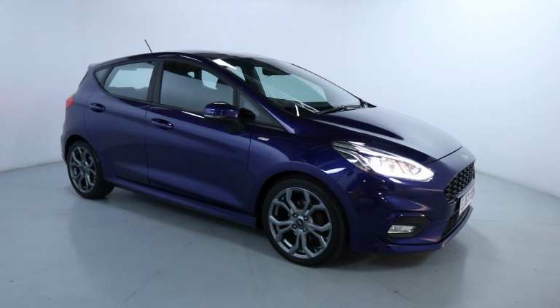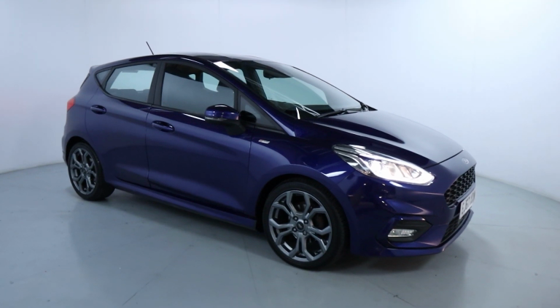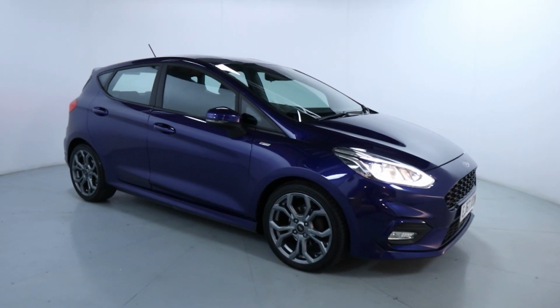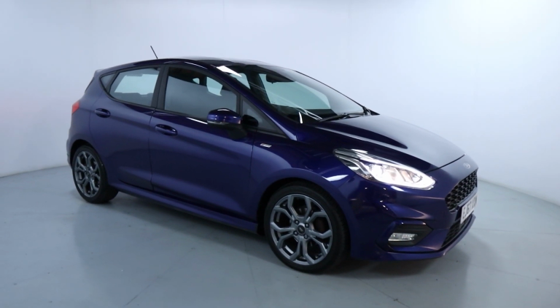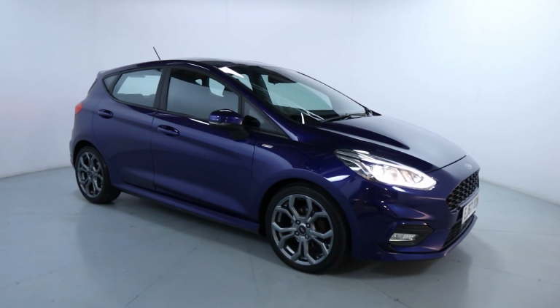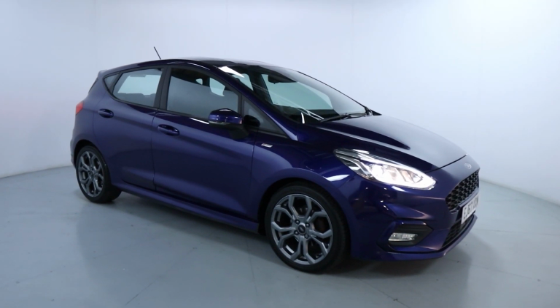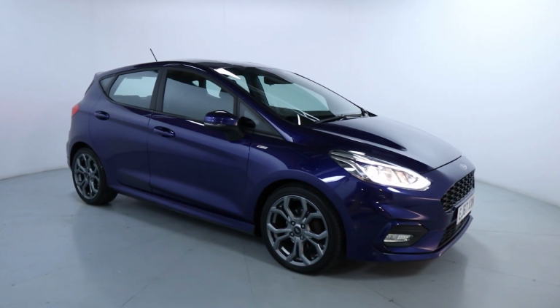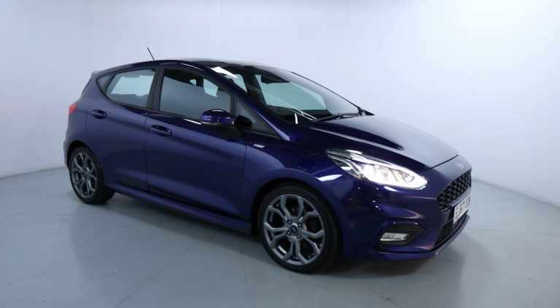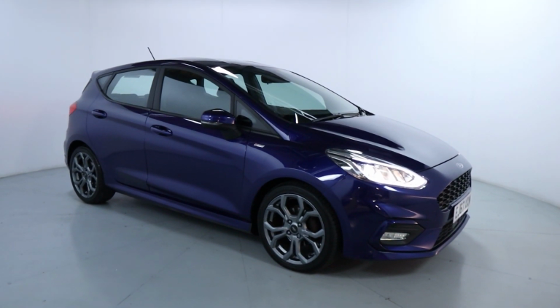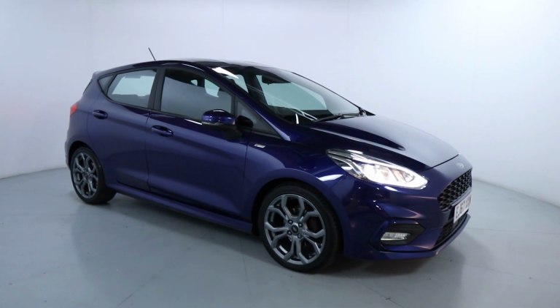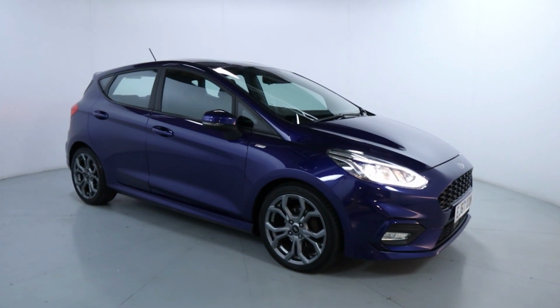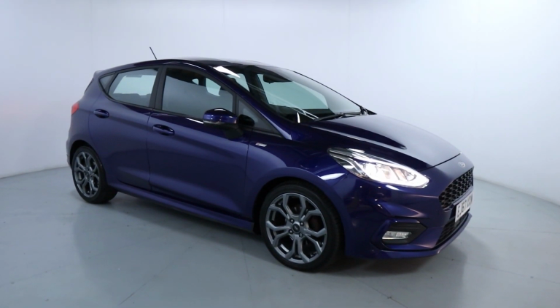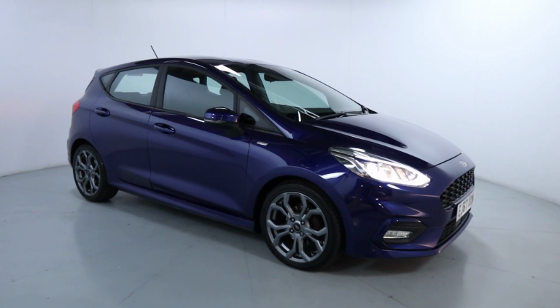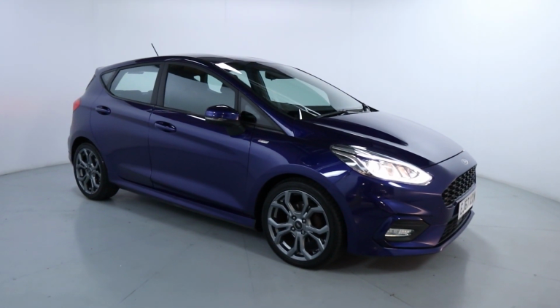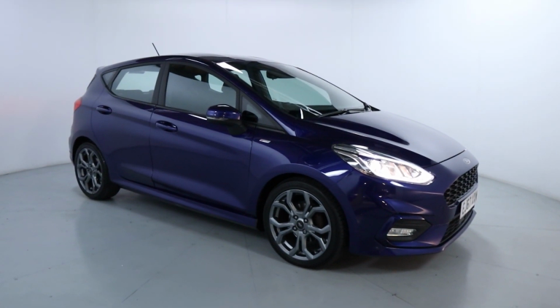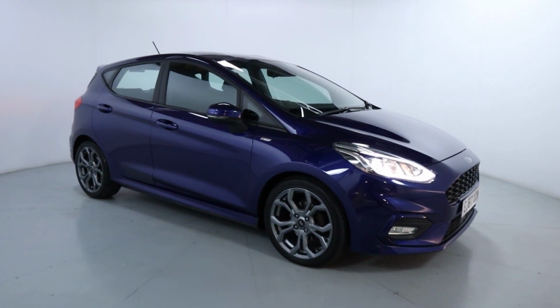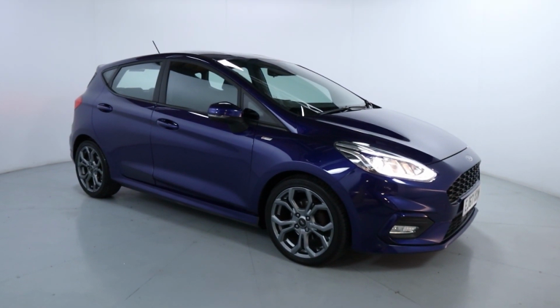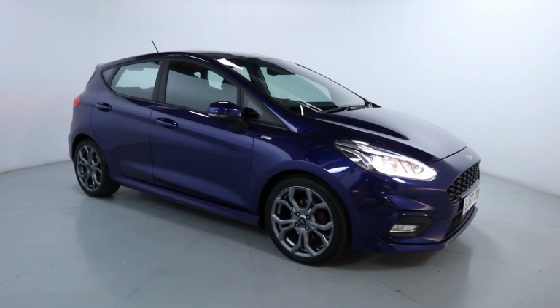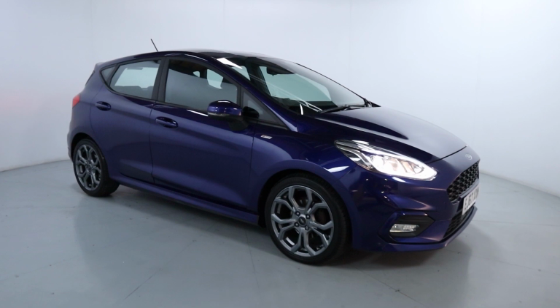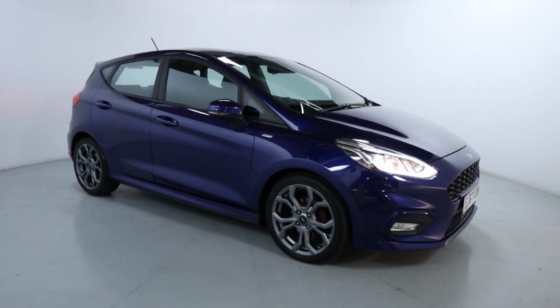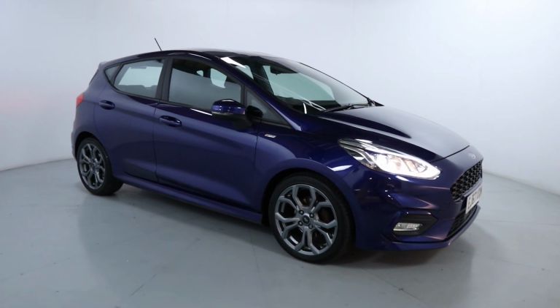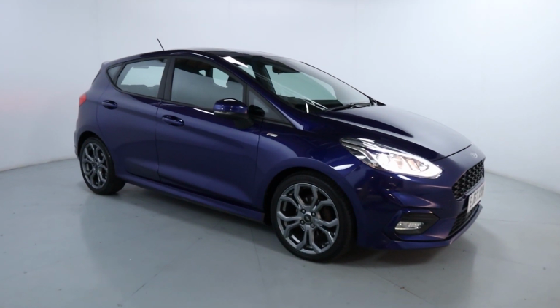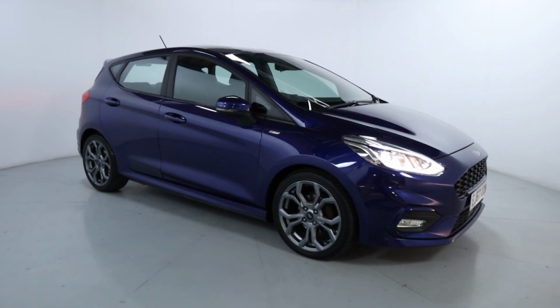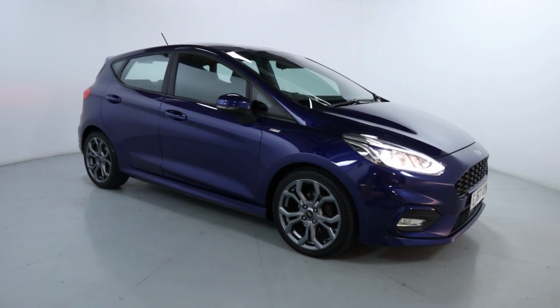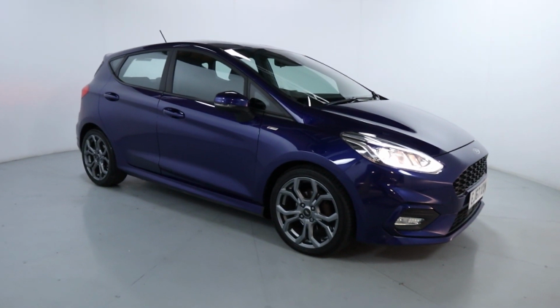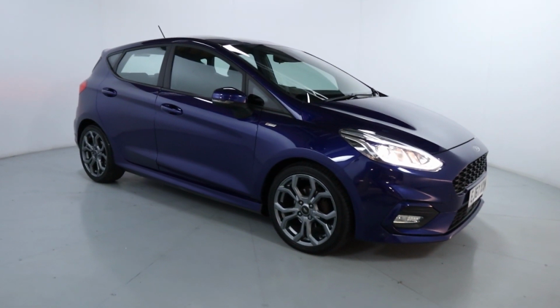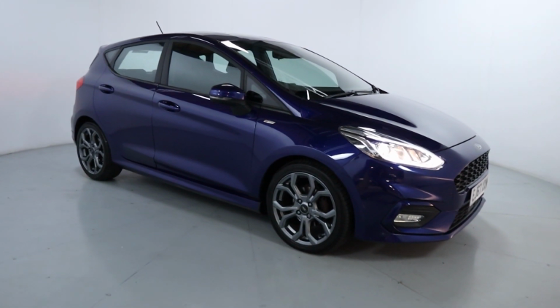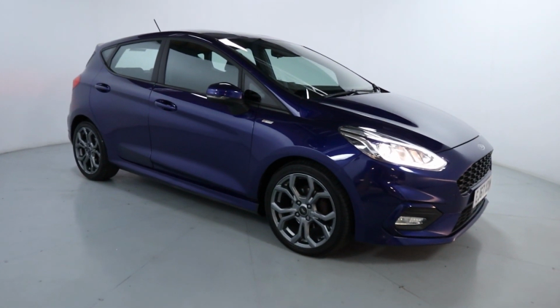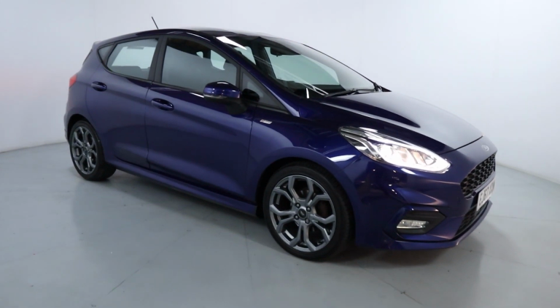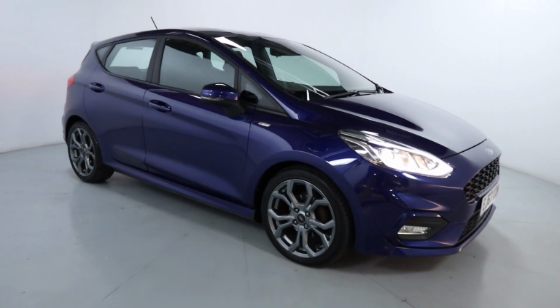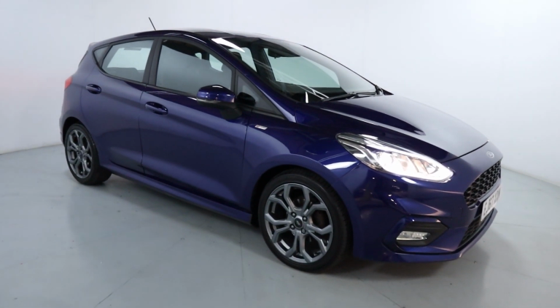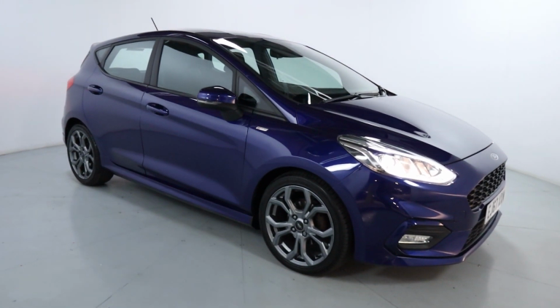Welcome to LMC. Today we're taking a look at this Ford Fiesta ST-Line. It's got a 1.0-litre petrol engine with an automatic gearbox and it's on 49,455 miles.